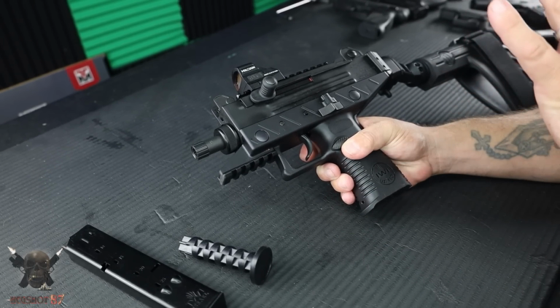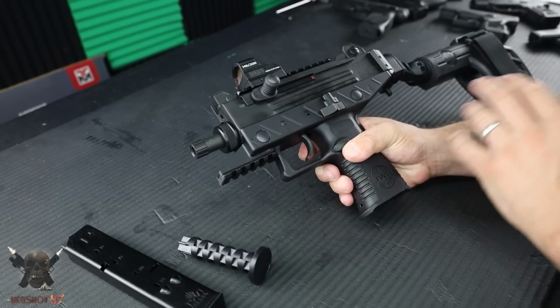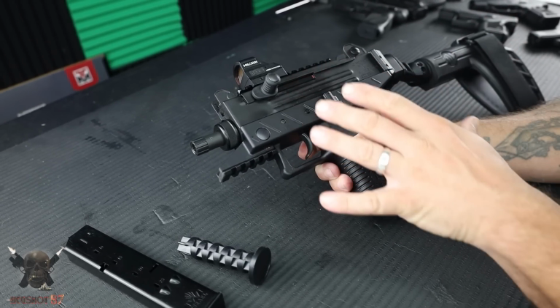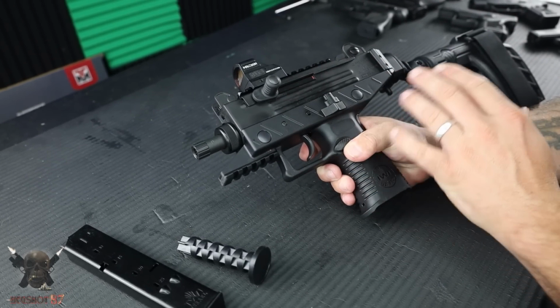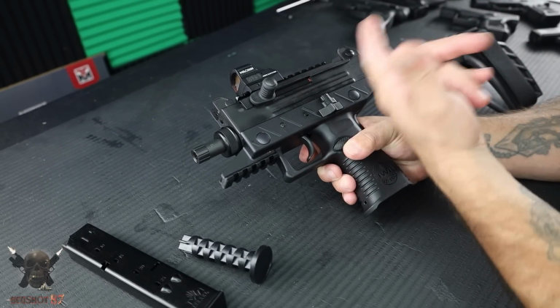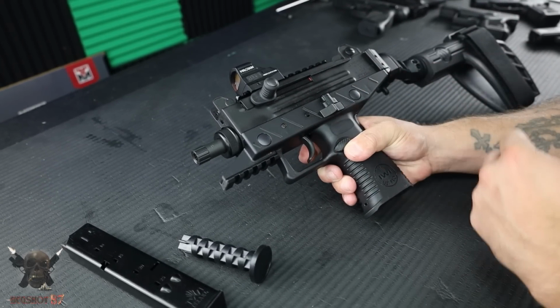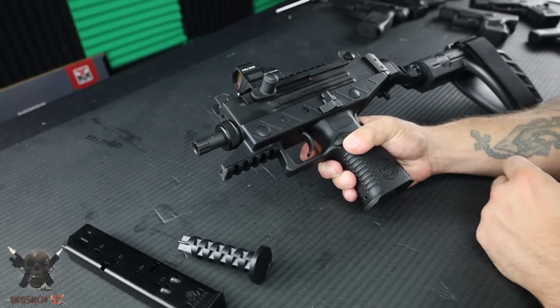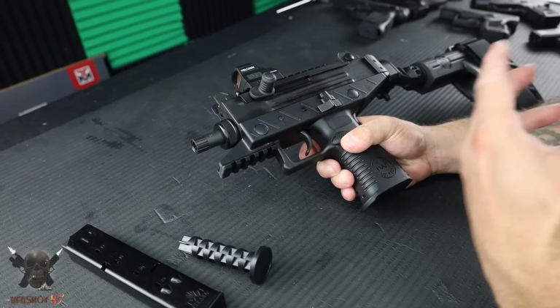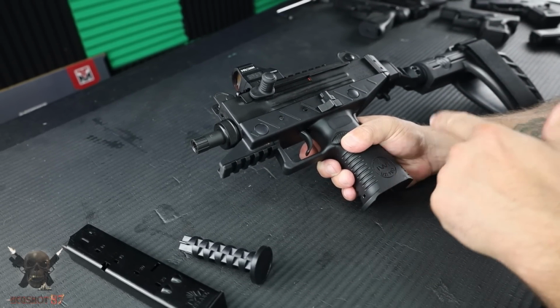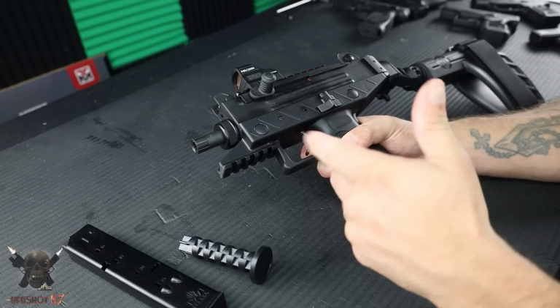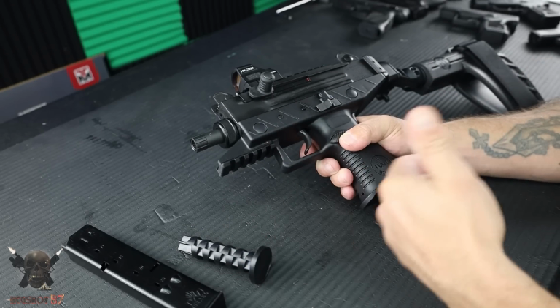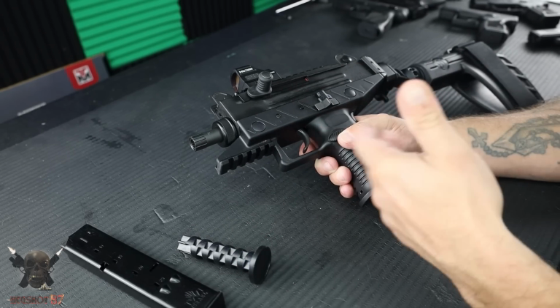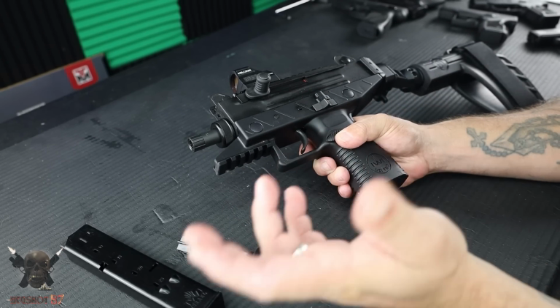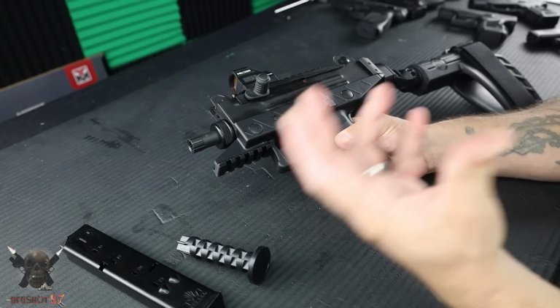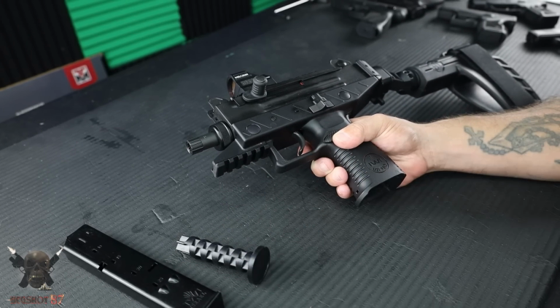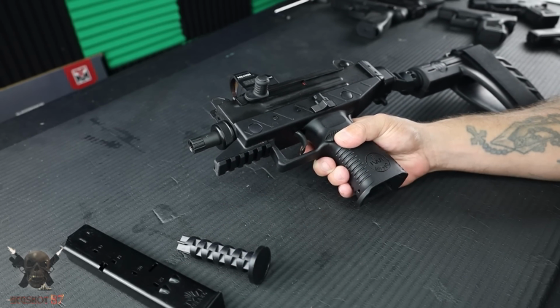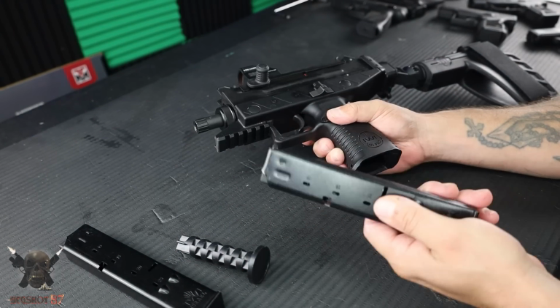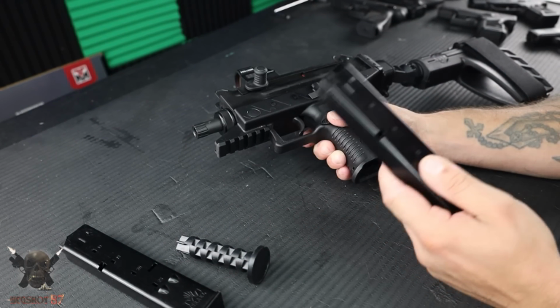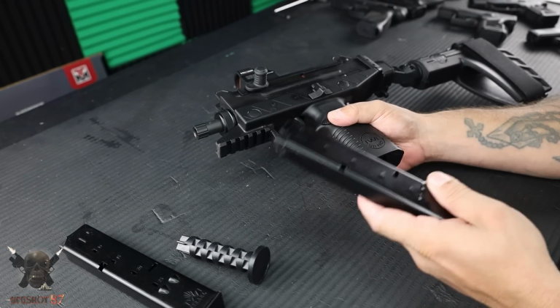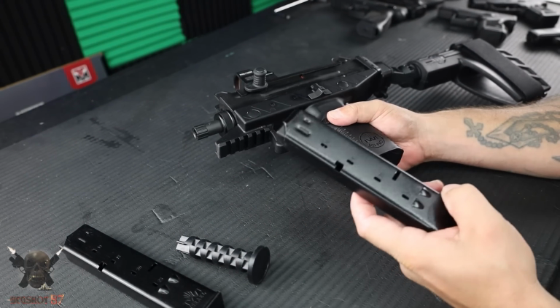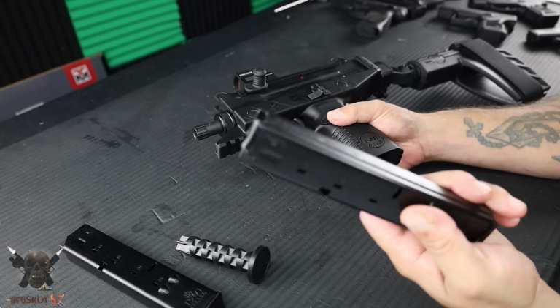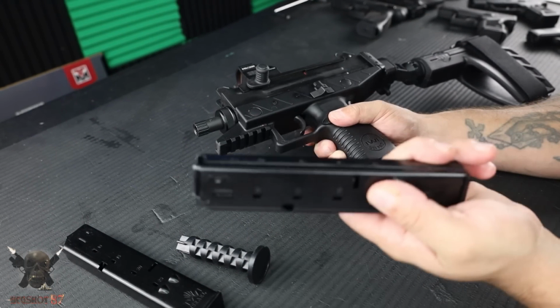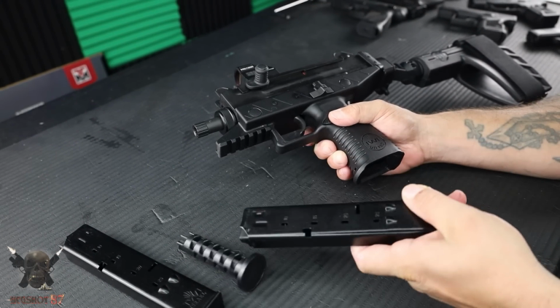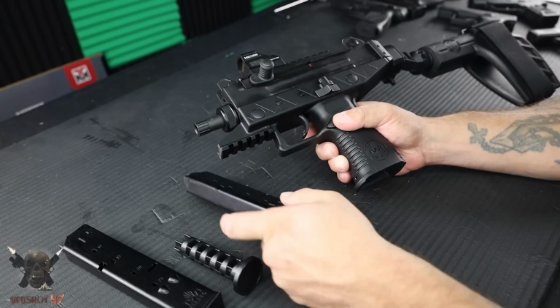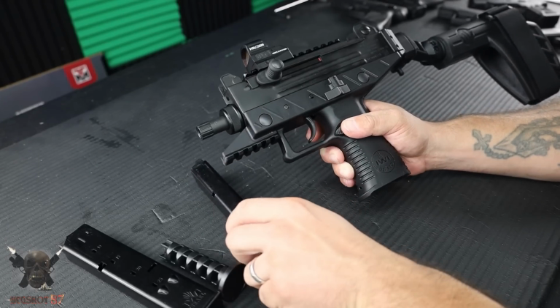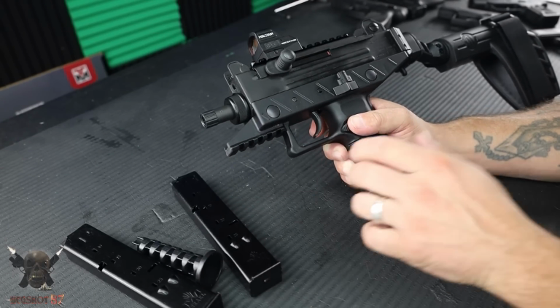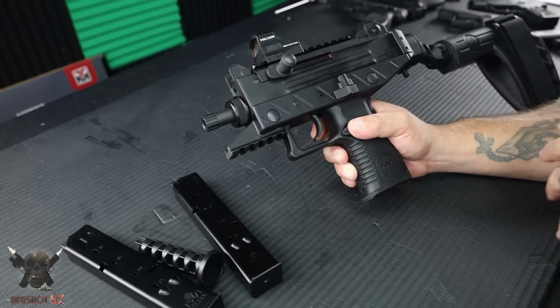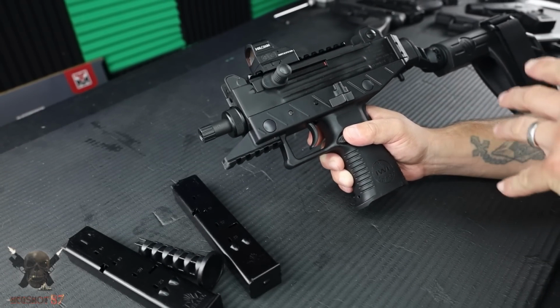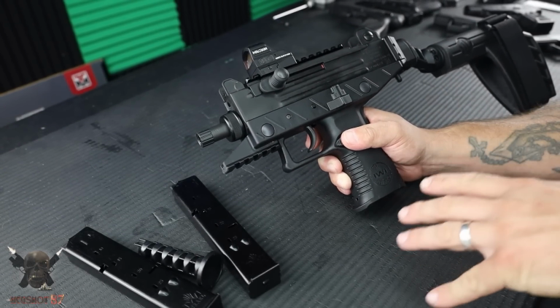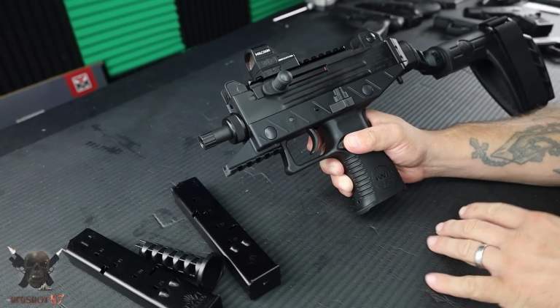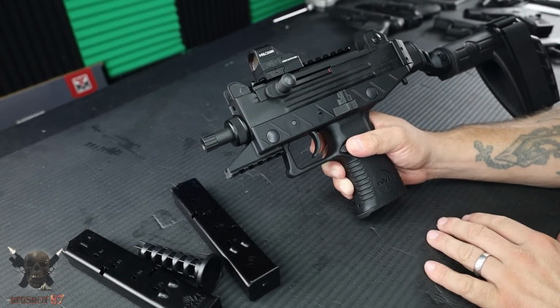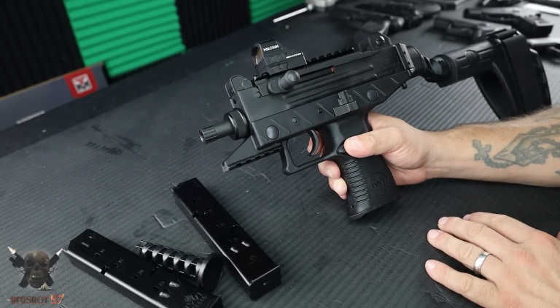So let's talk about some of the features. It's going to come in a cardboard box — nothing special there. It'll come with a manual, lock, all that. It's going to come with two 25-round magazines, or at least mine did. Let's talk about some of the specs and features here really quick.